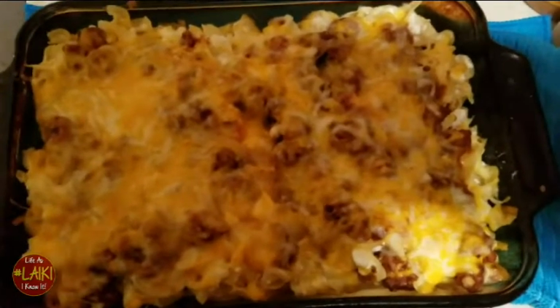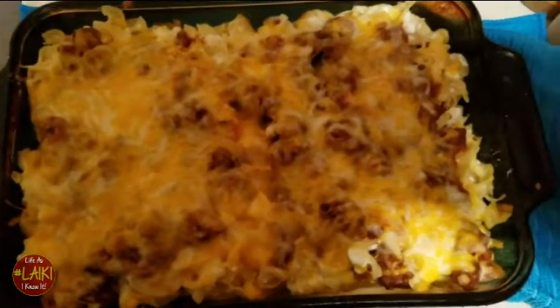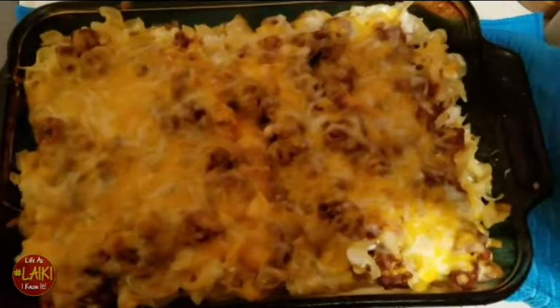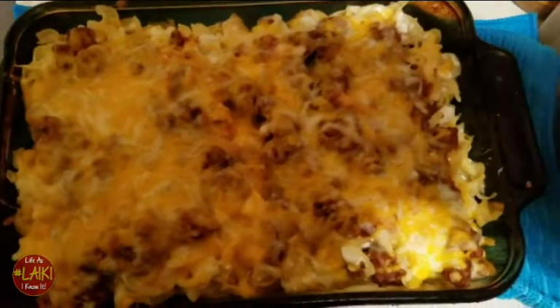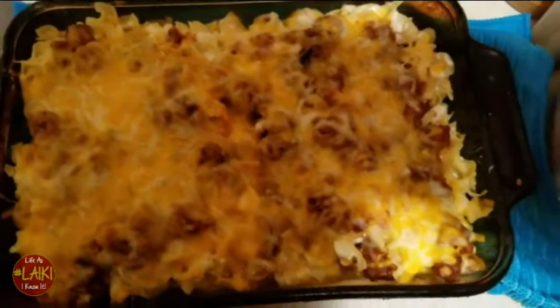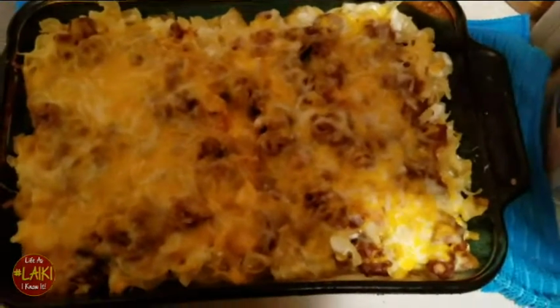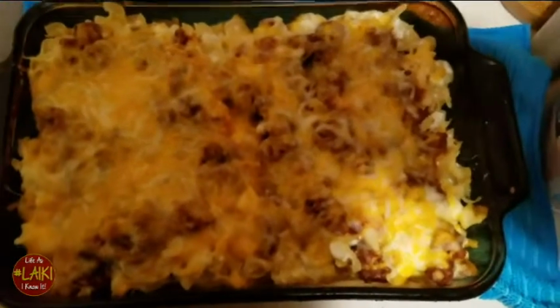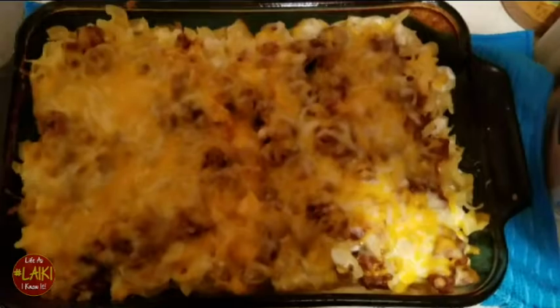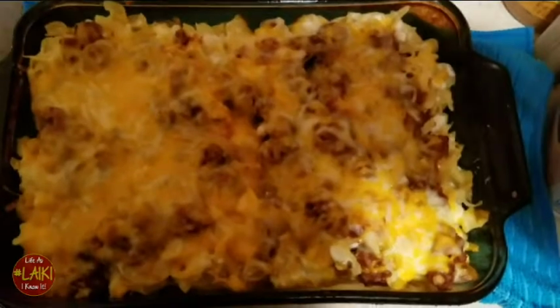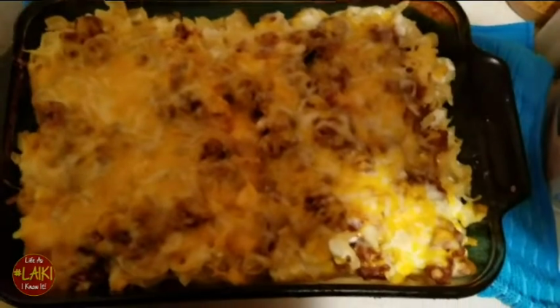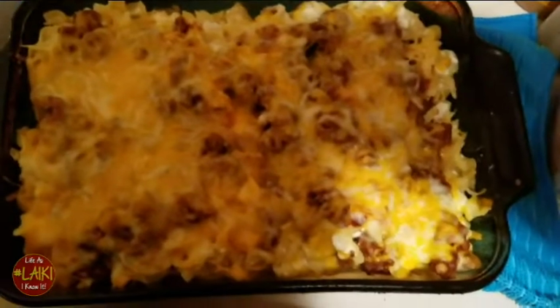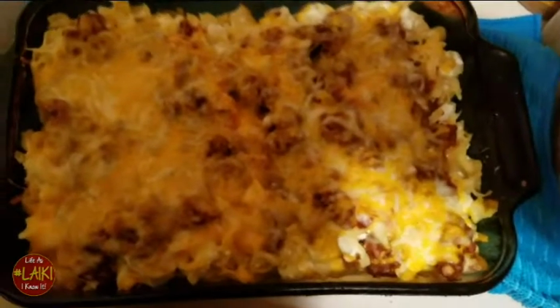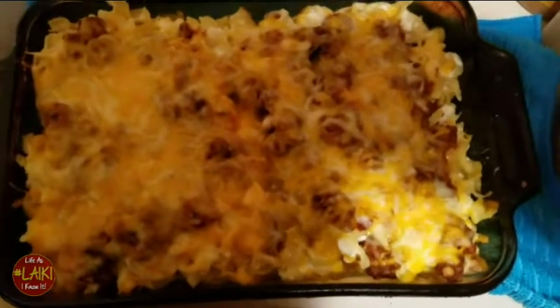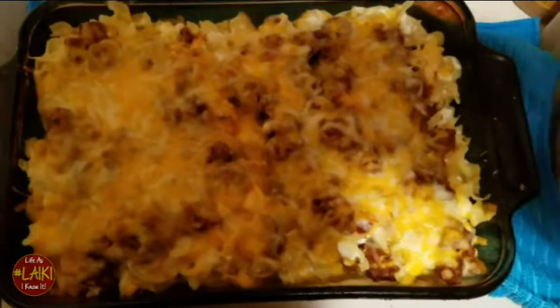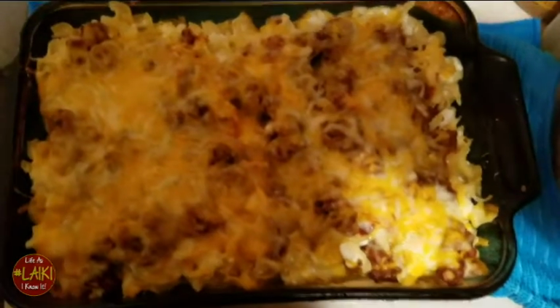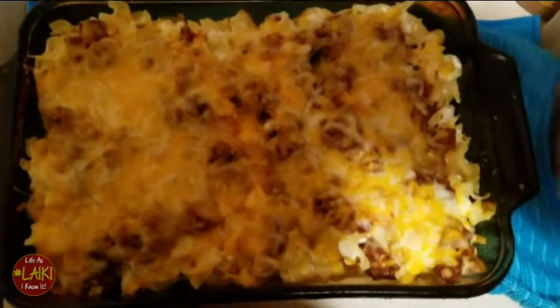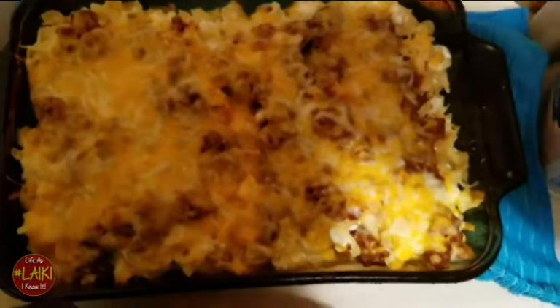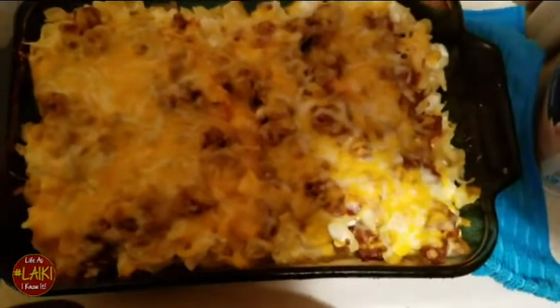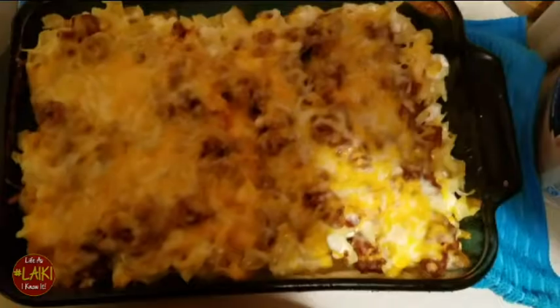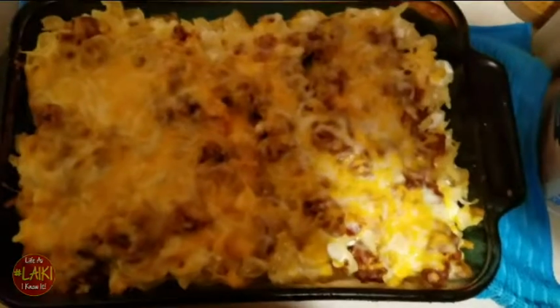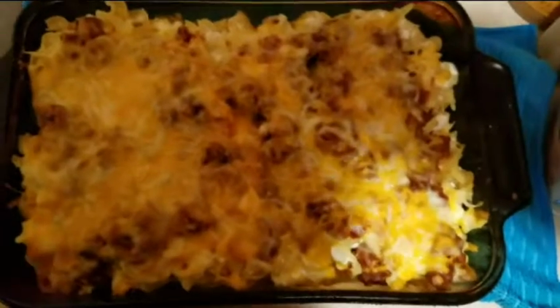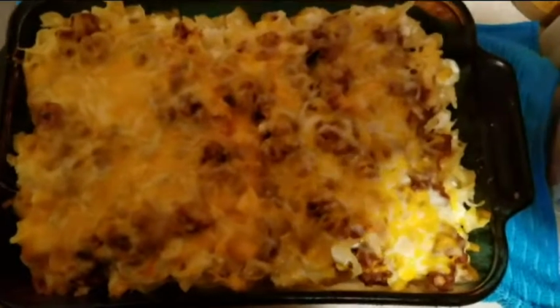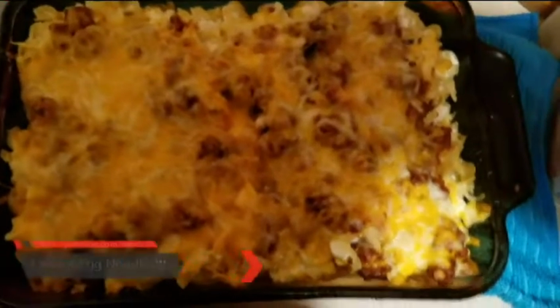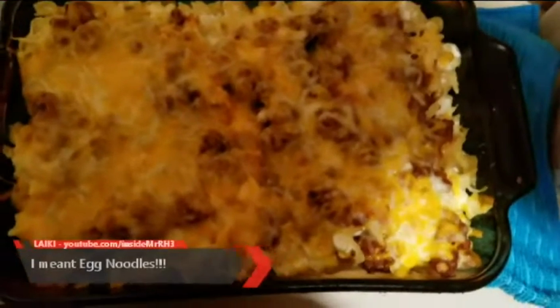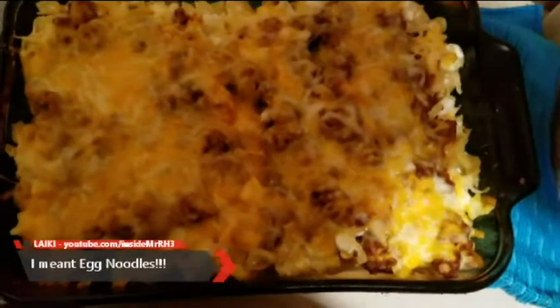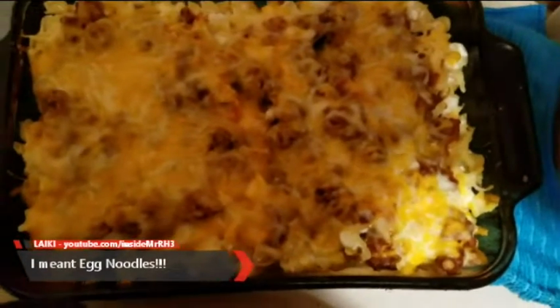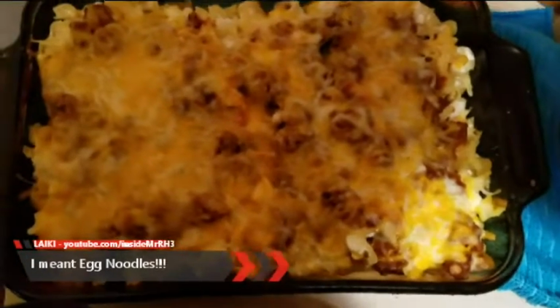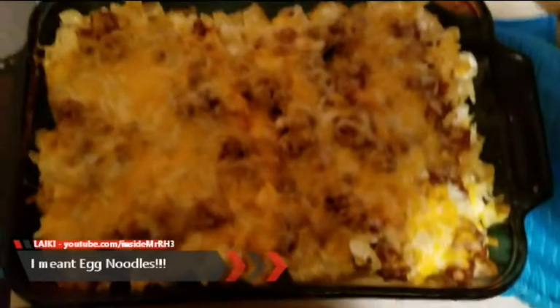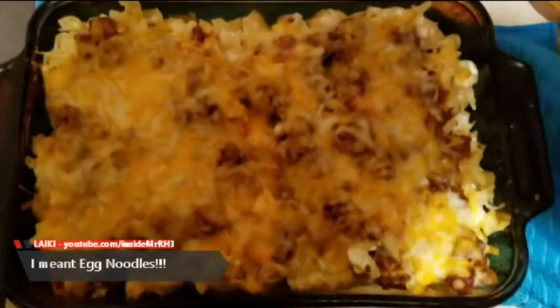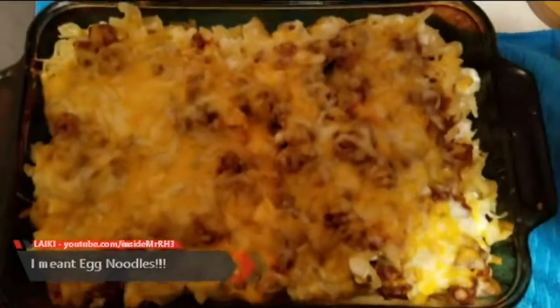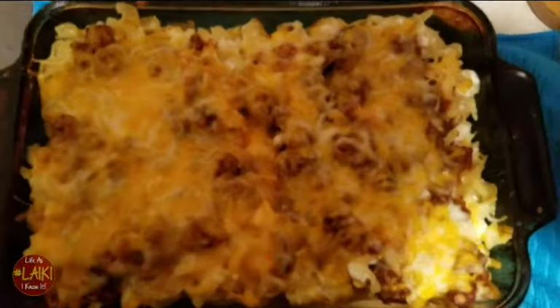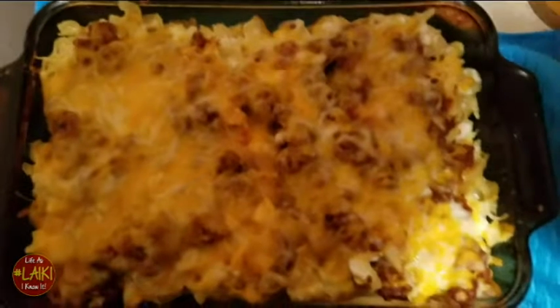Everything is done, you guys. I really enjoyed this meal — this was my first time fixing it and it was actually delicious. It's like a lasagna slash rigatoni but using pasta noodles, and y'all it was so good.